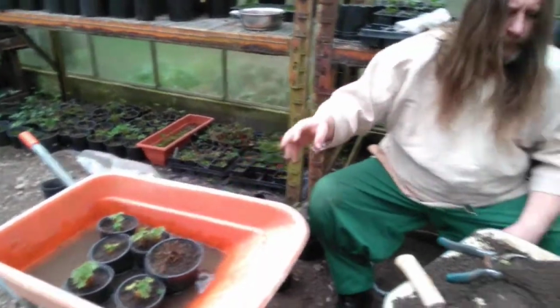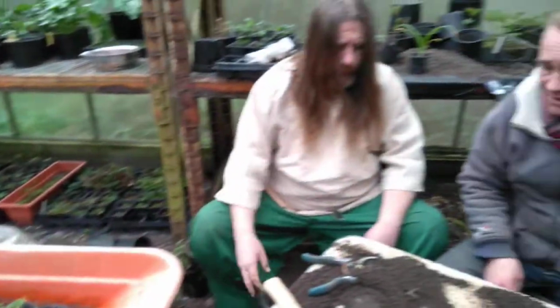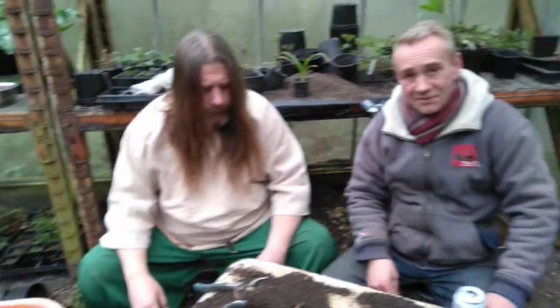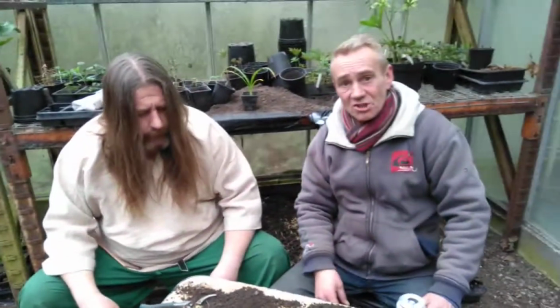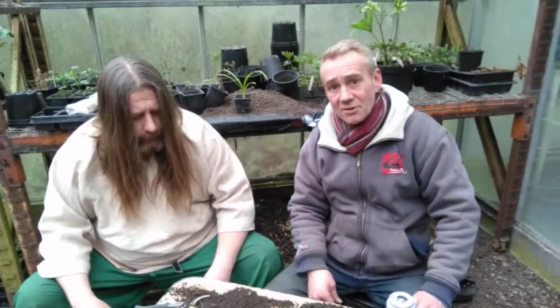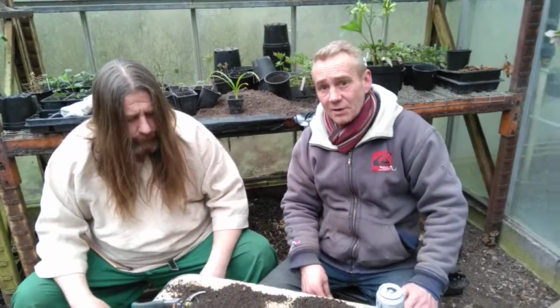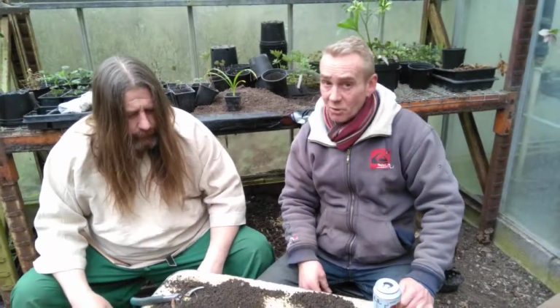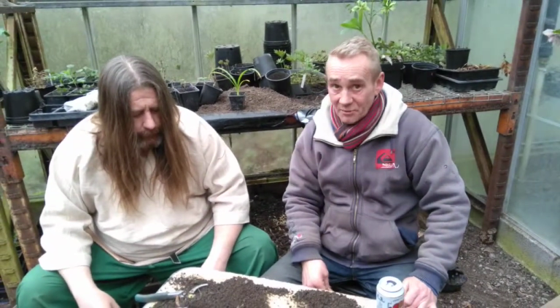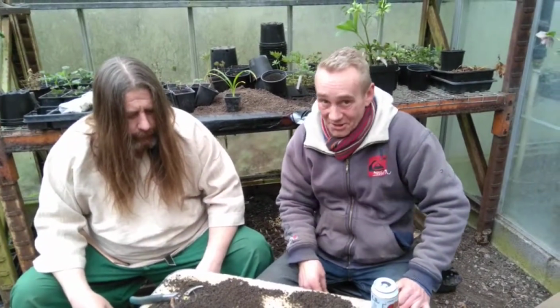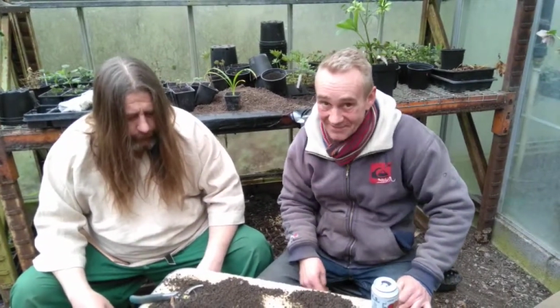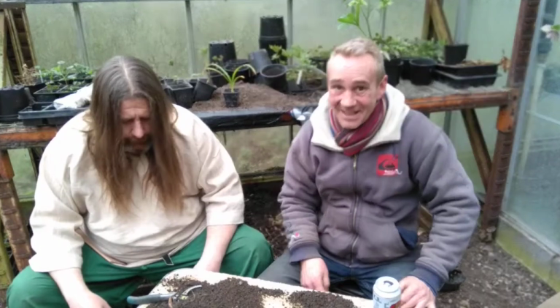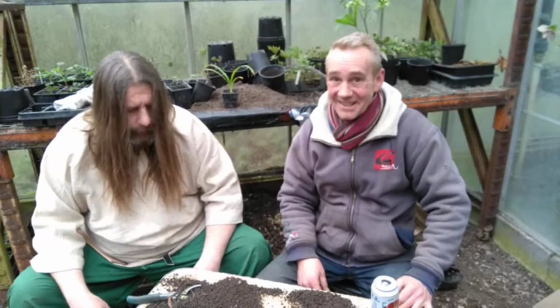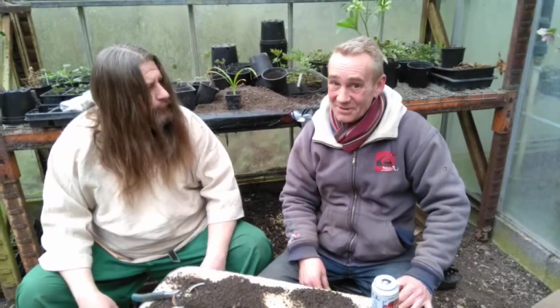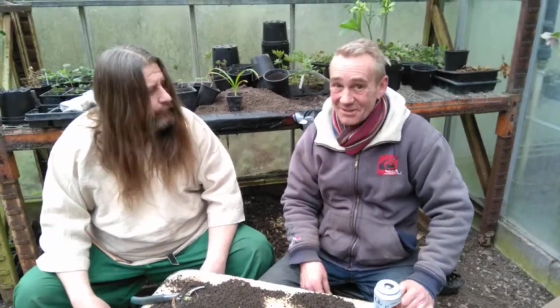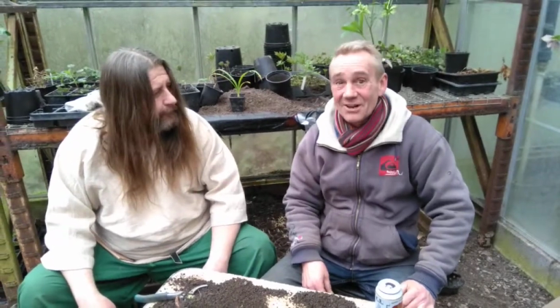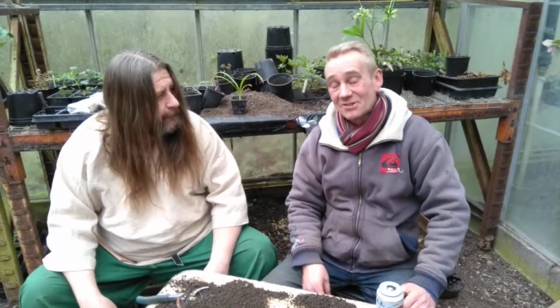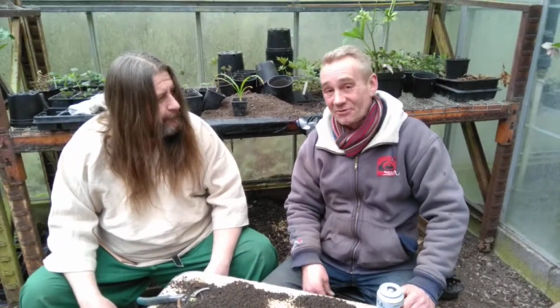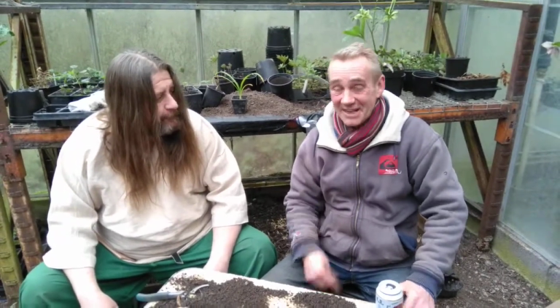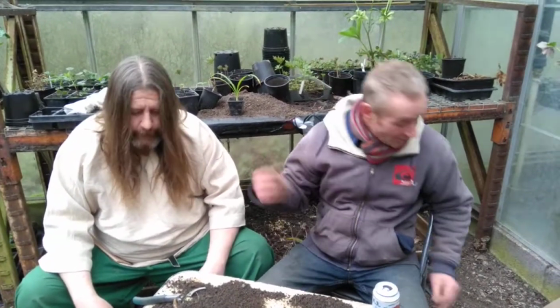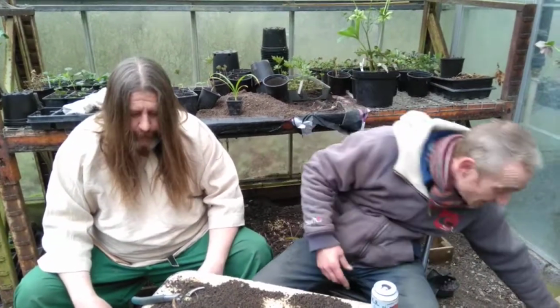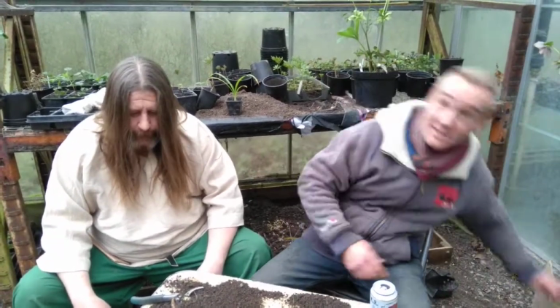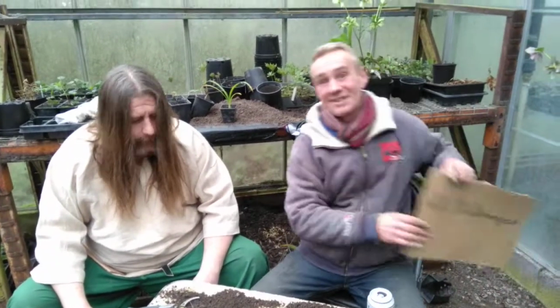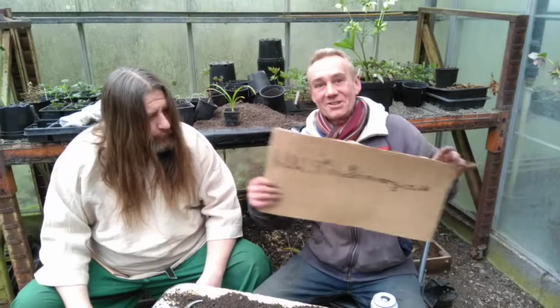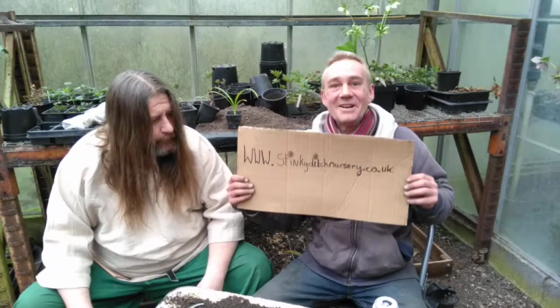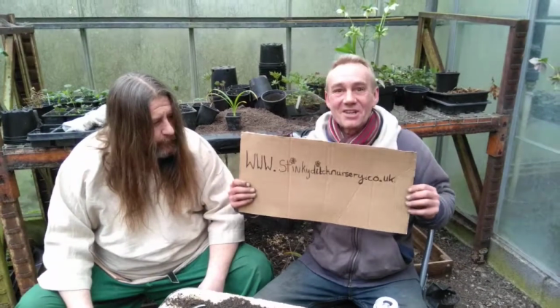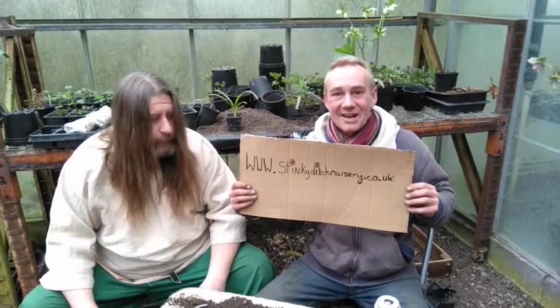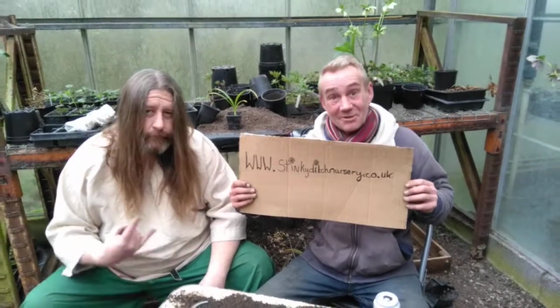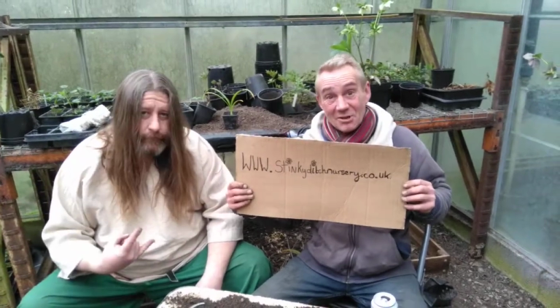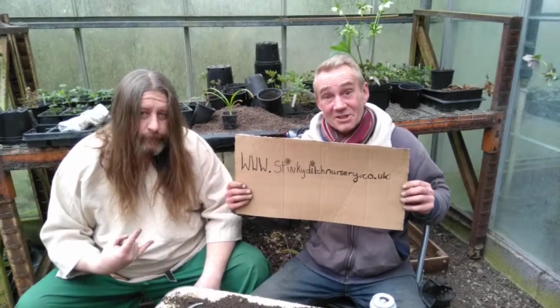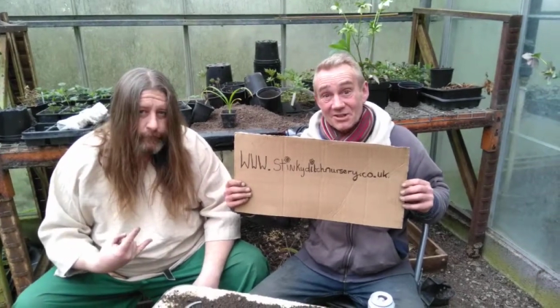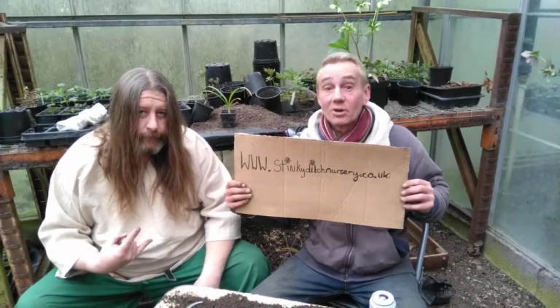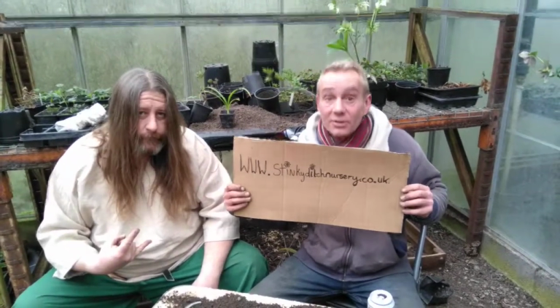Thank you for watching. If you need to know any more things about your geraniums — and we've been drinking too much lager — this is Robbie Felix and the Viking at Stinky Ditch Nursery. Check us out: www.stinkyditchnursery.co.uk